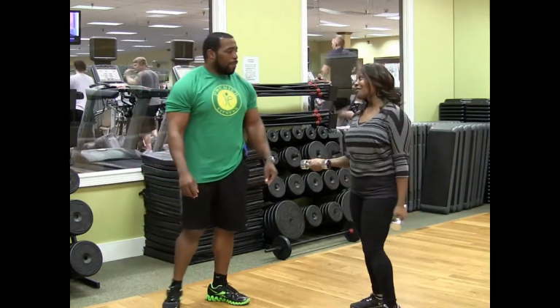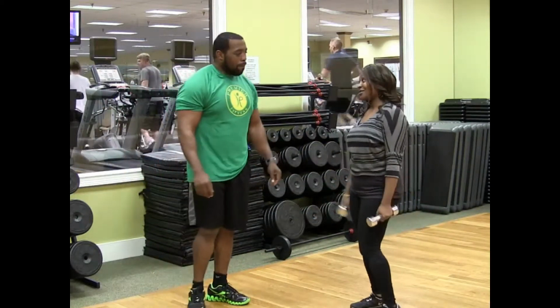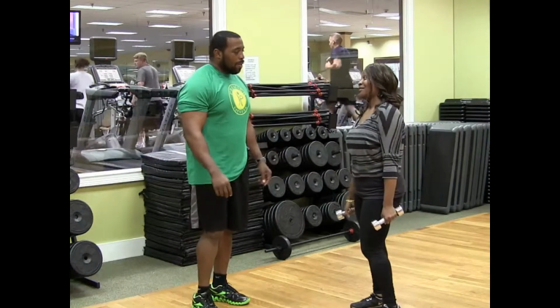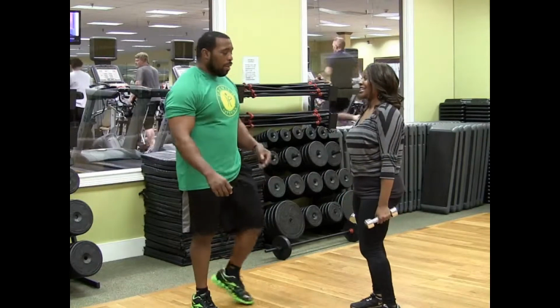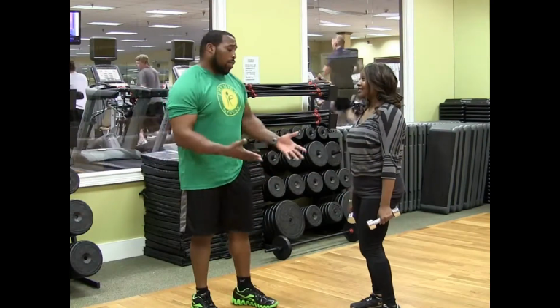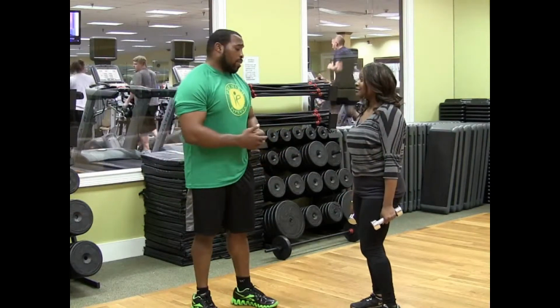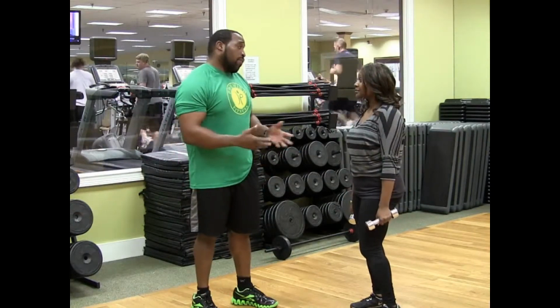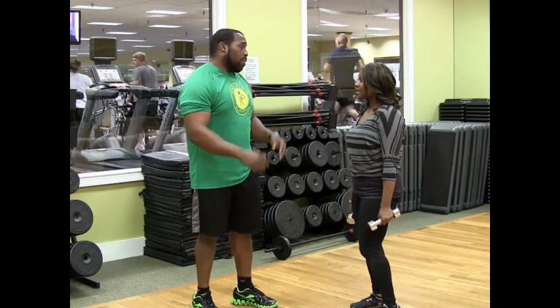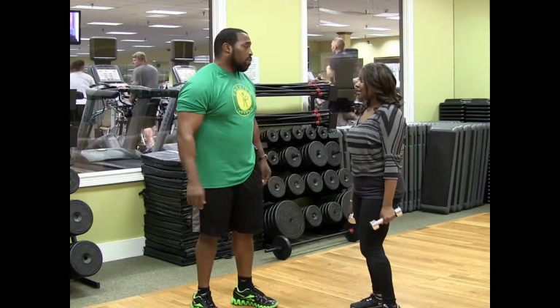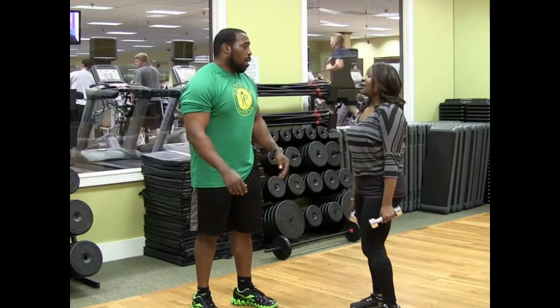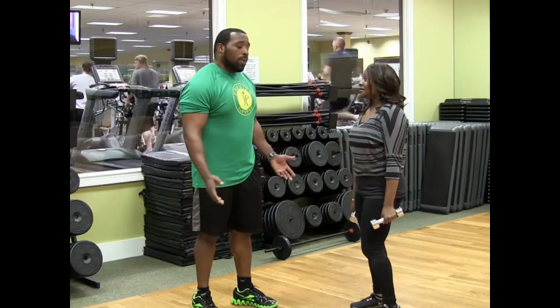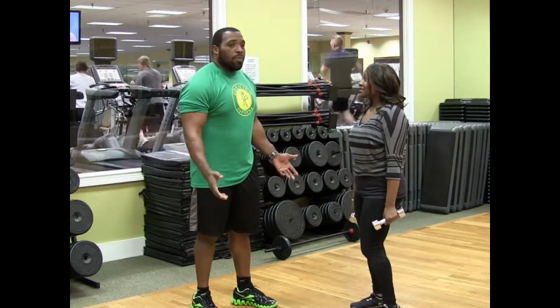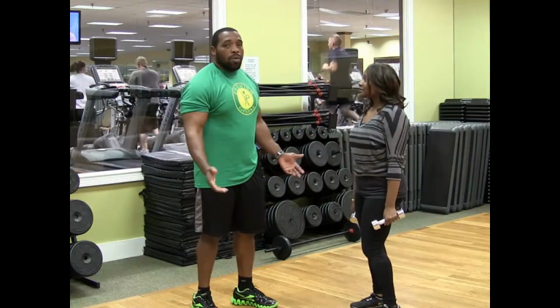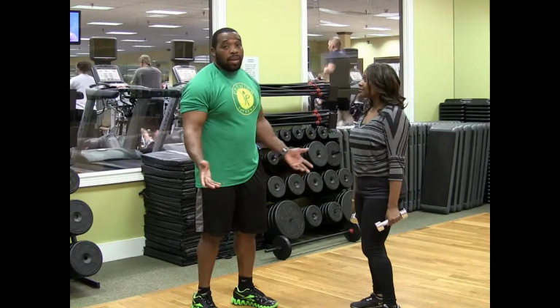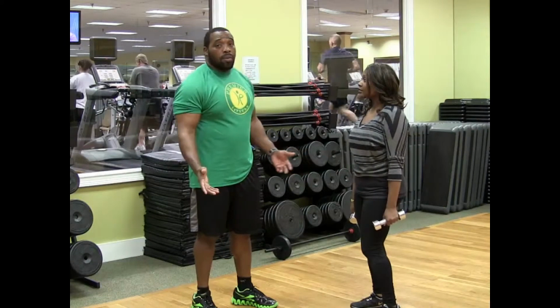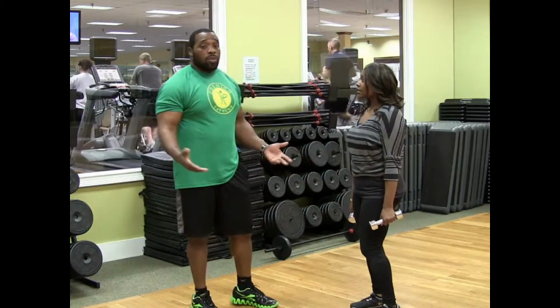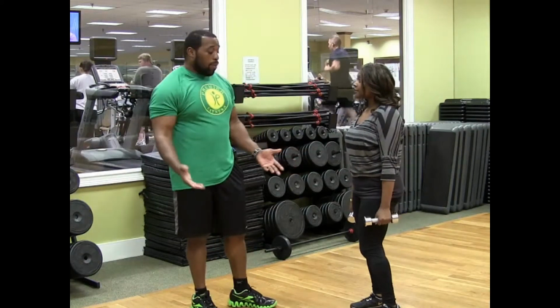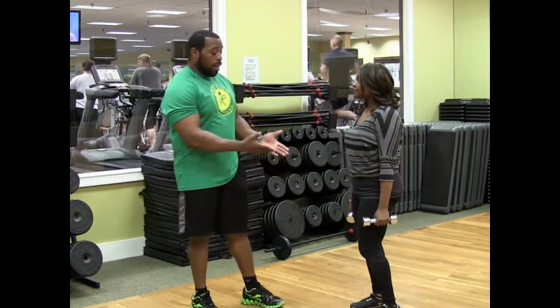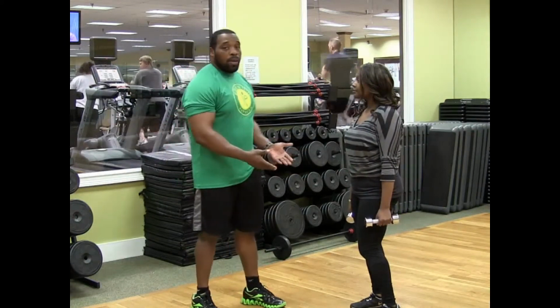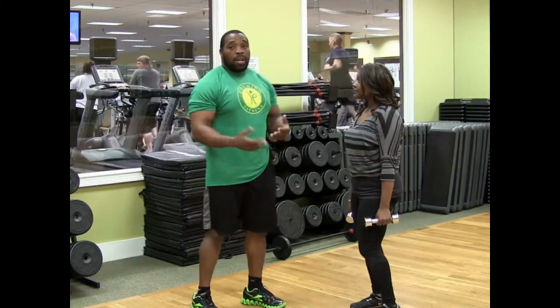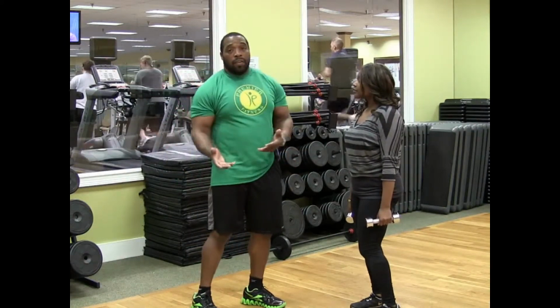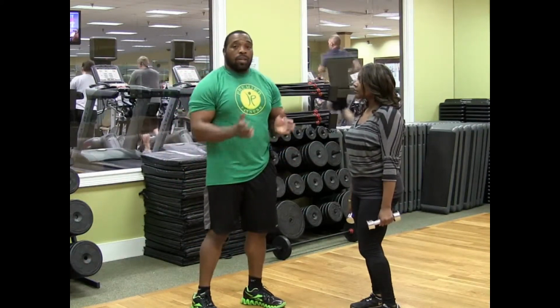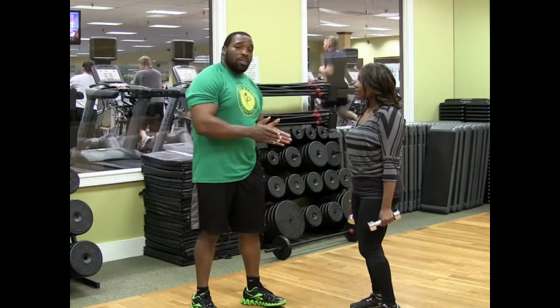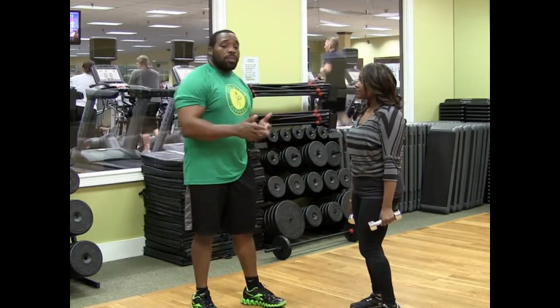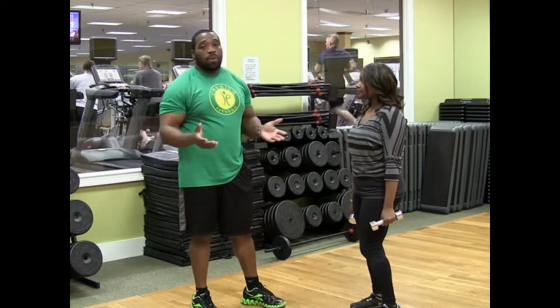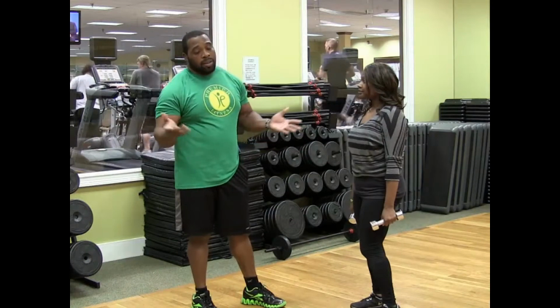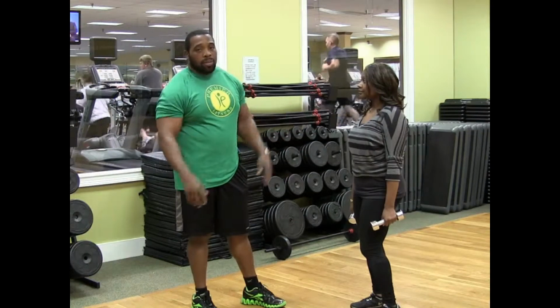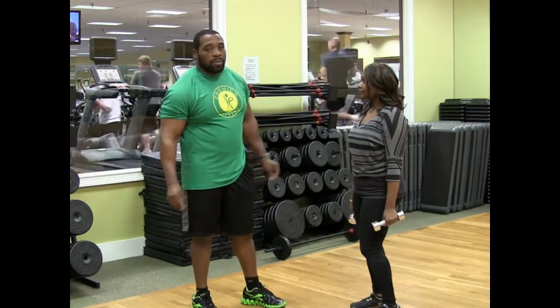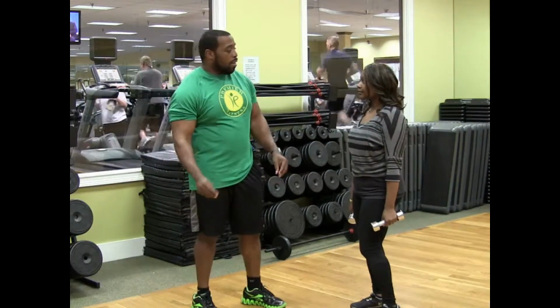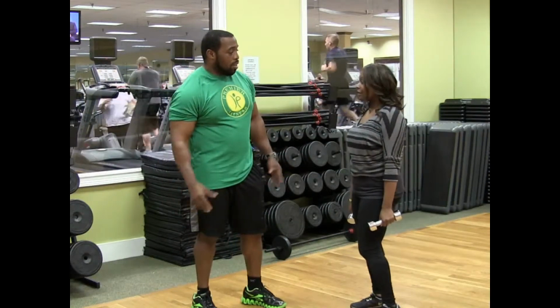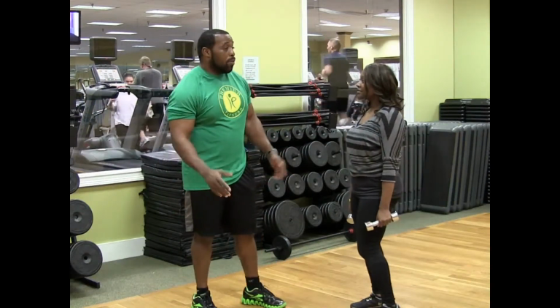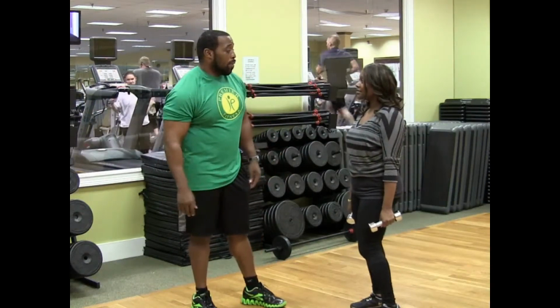Now, how many of those should we be doing? I'd do about 12 to 15 on those. If you want to do more, you can do 20. But if you've got a light weight — the heavier the weight, the less reps. The lighter the weight, you can do as many reps as you like, so you can feel a real good burn.